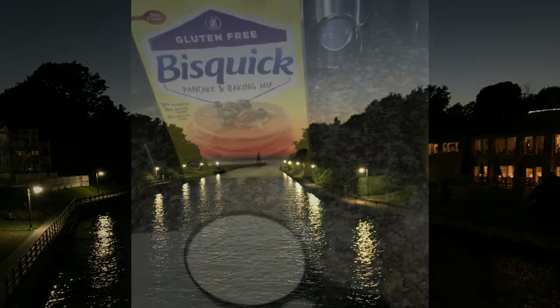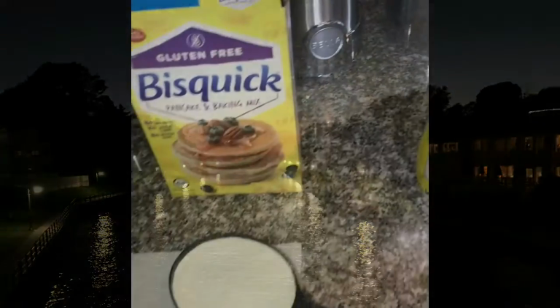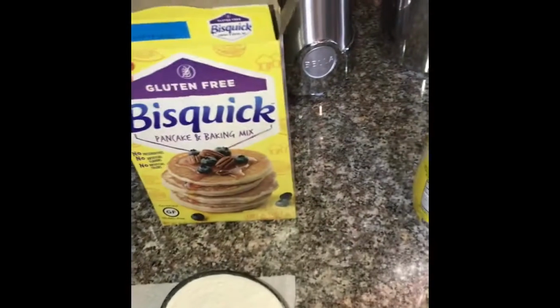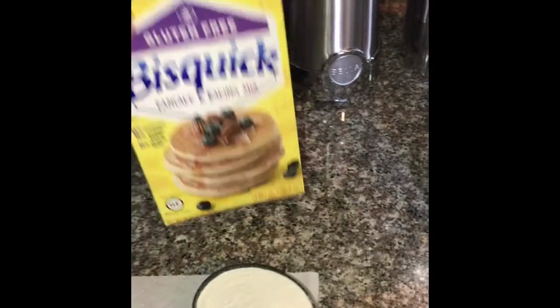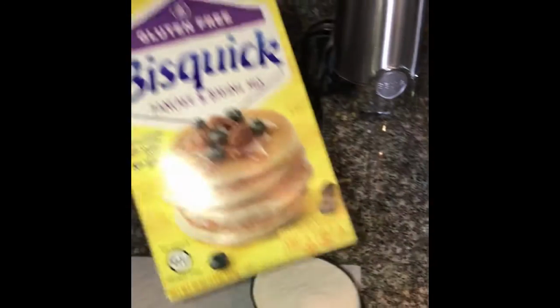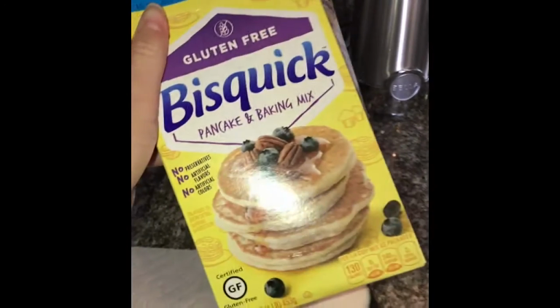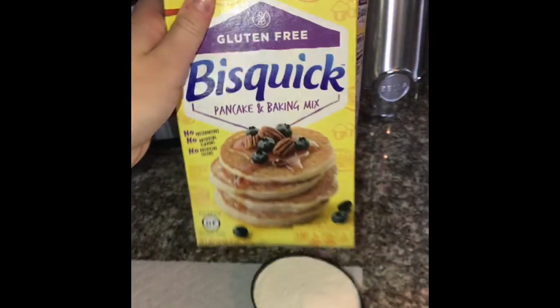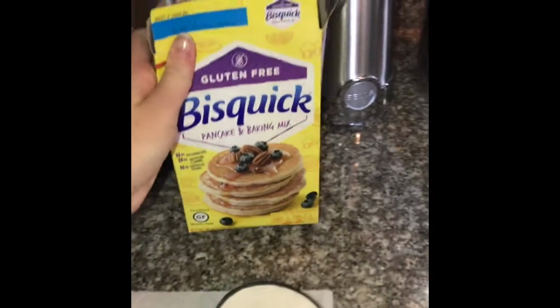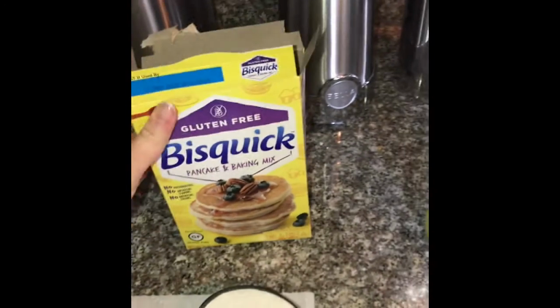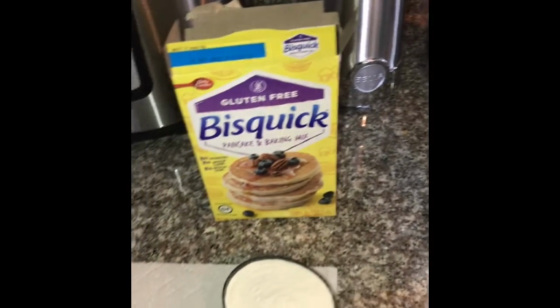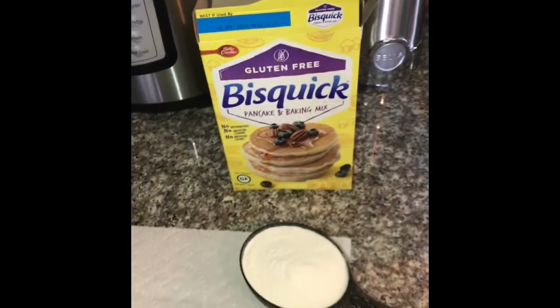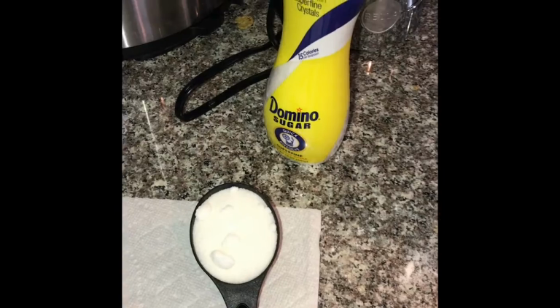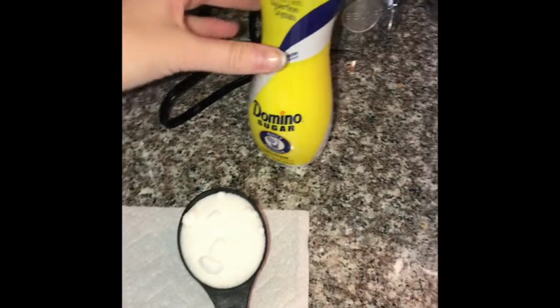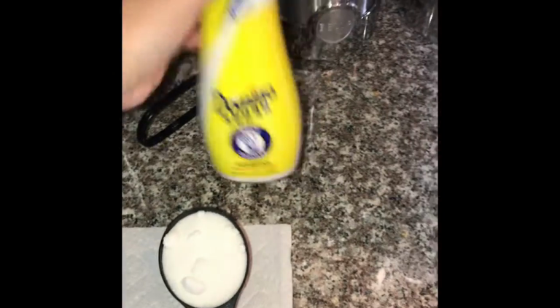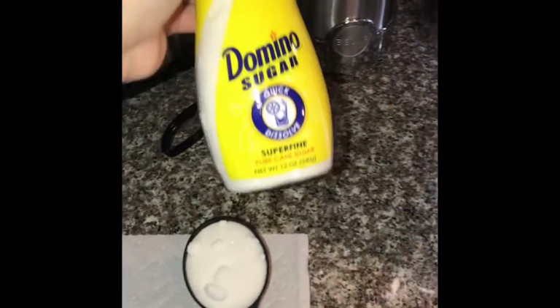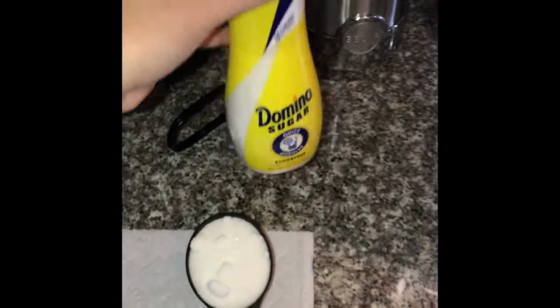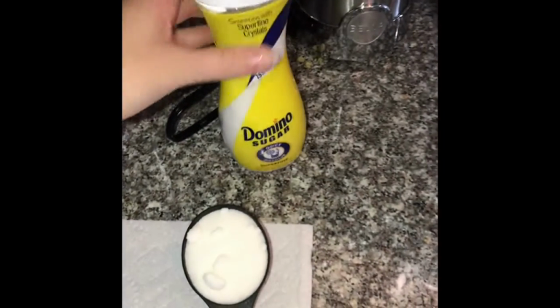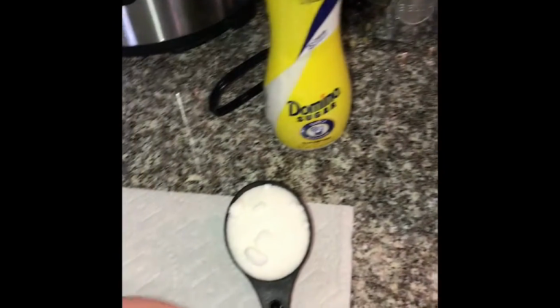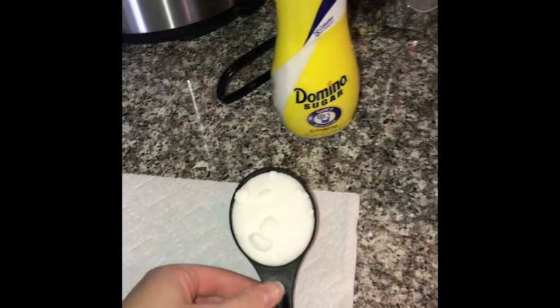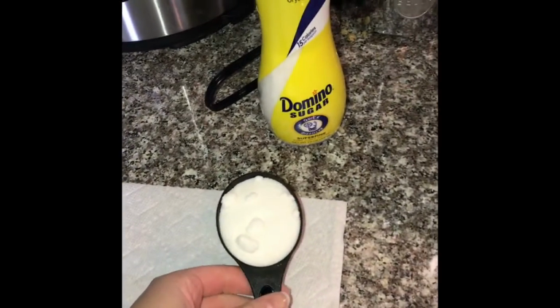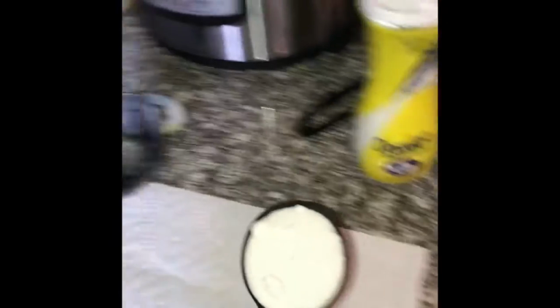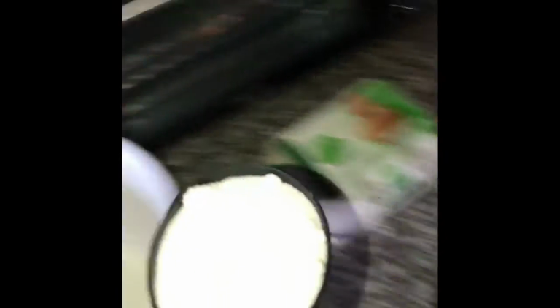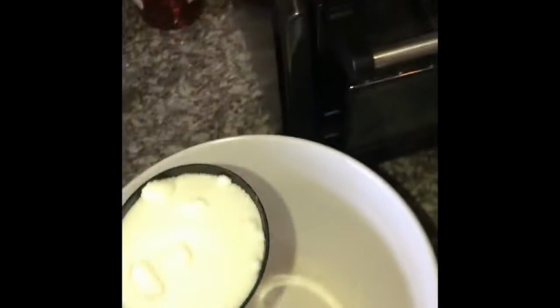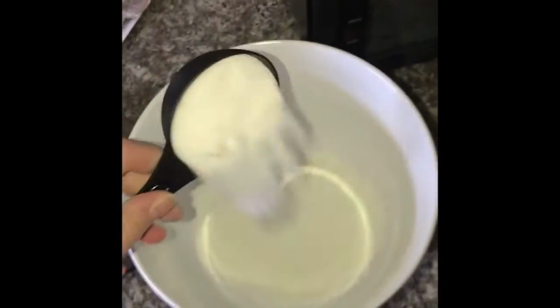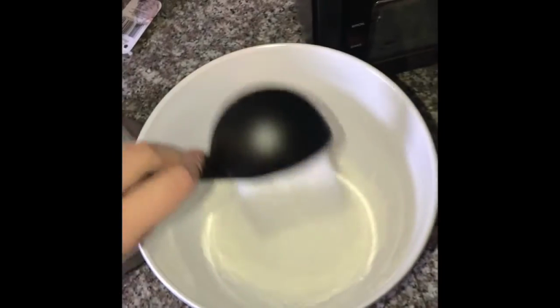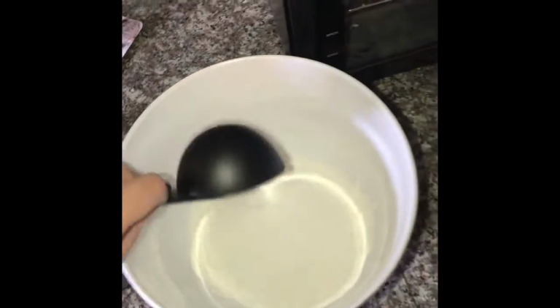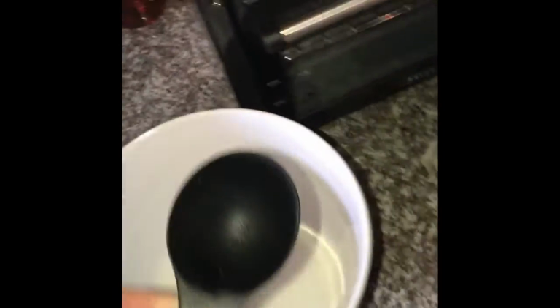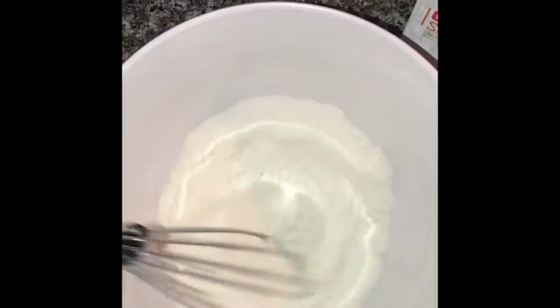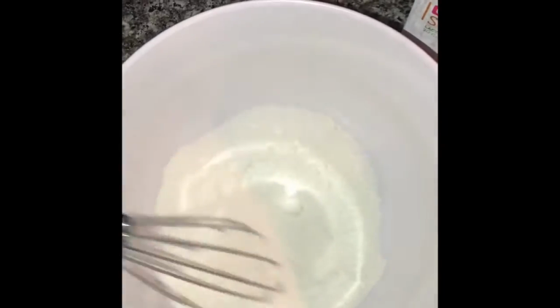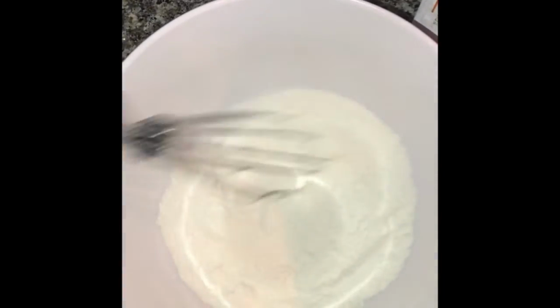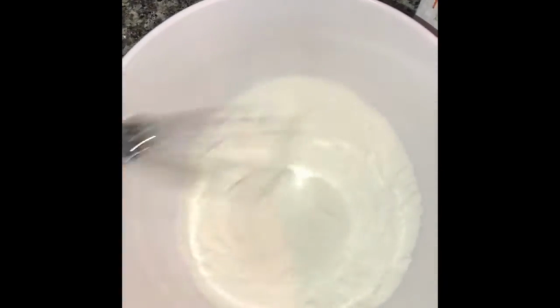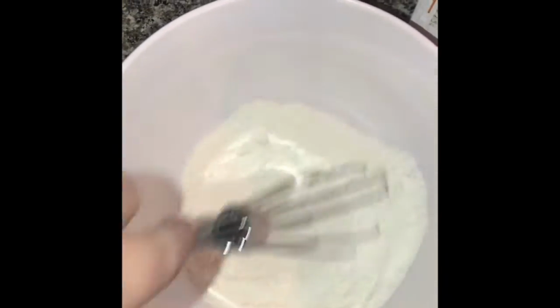For this recipe you will need one cup of gluten-free Bisquick mix and a half cup of granulated sugar. These are the dry ingredients, so I'm just going to go ahead and mix those together and stir them with a whisk.